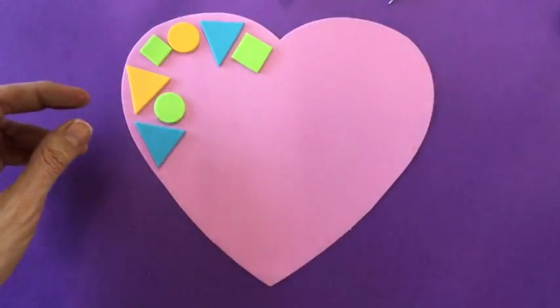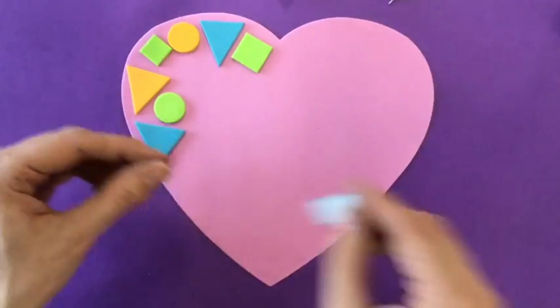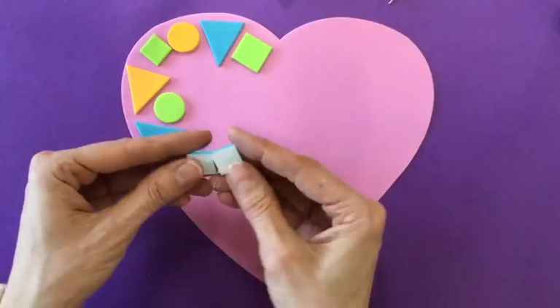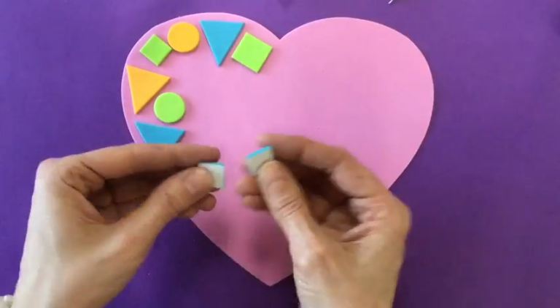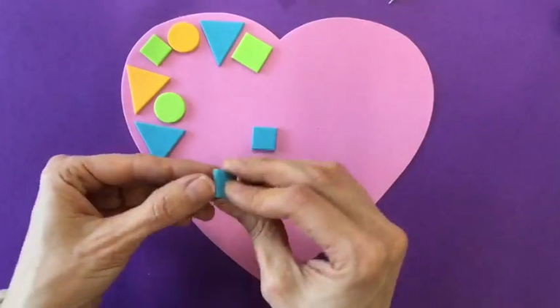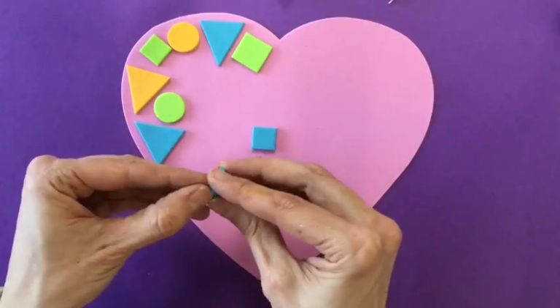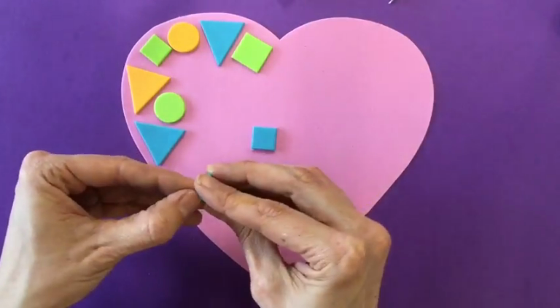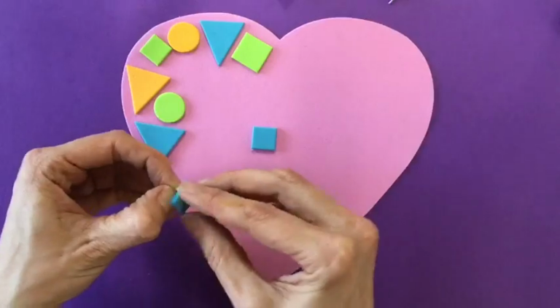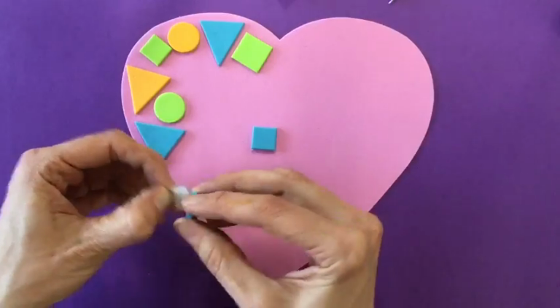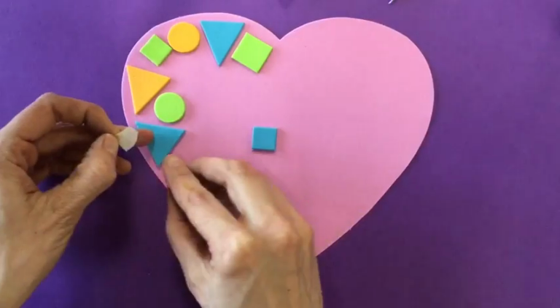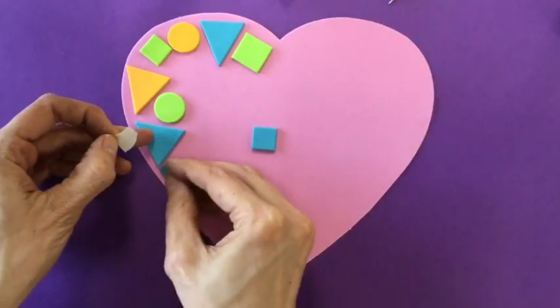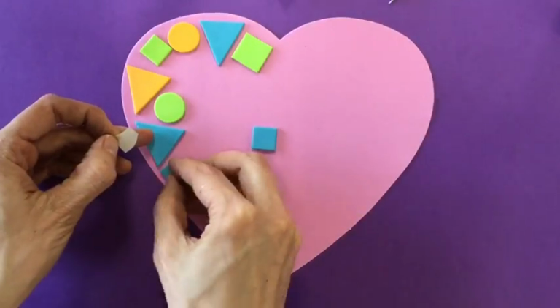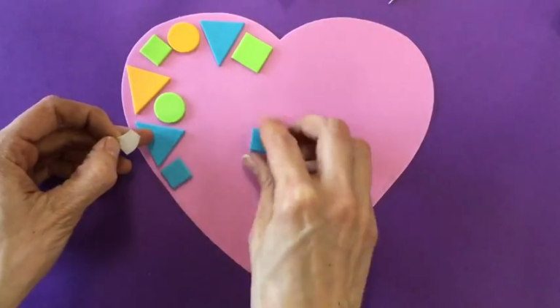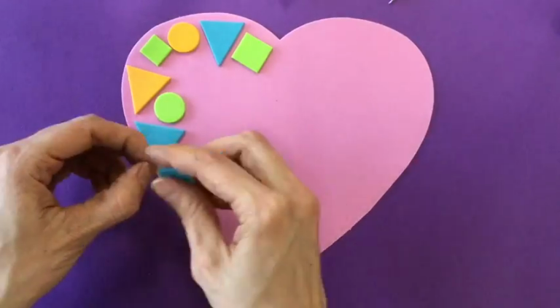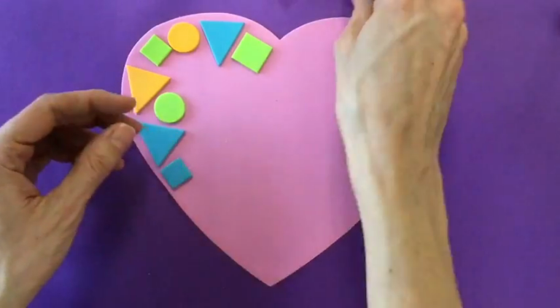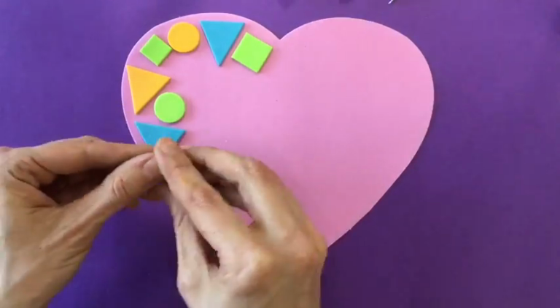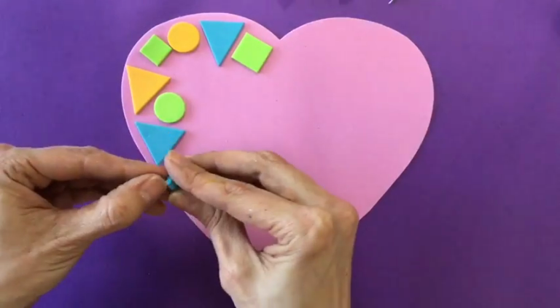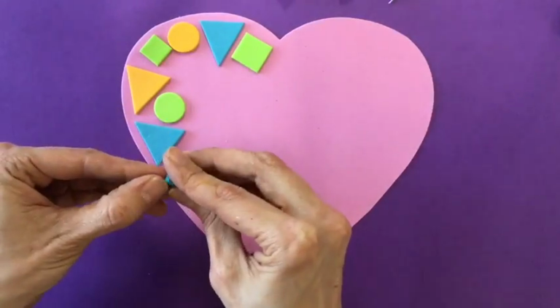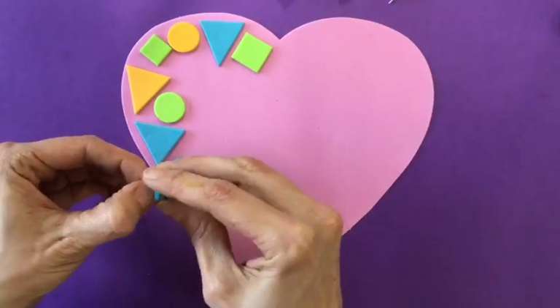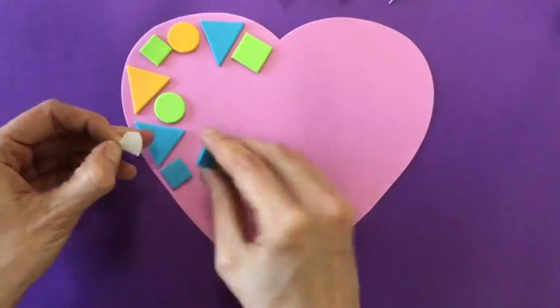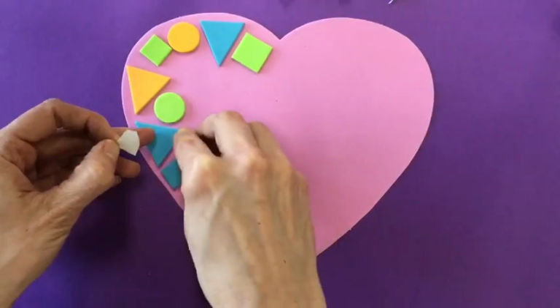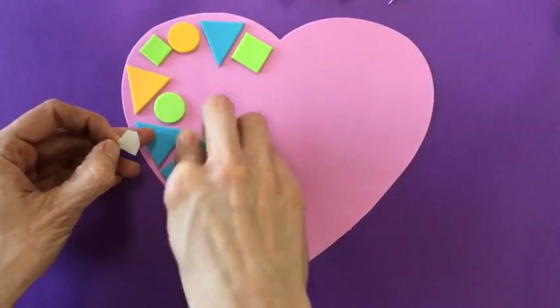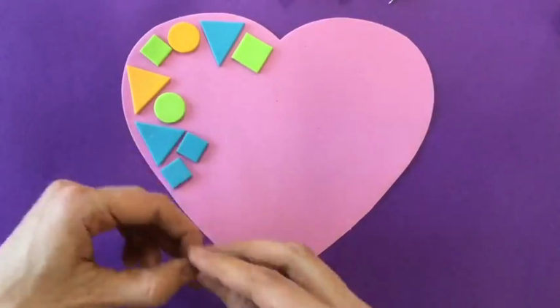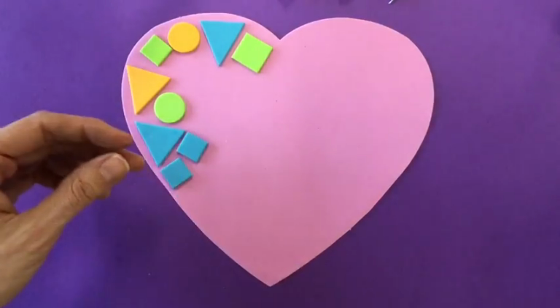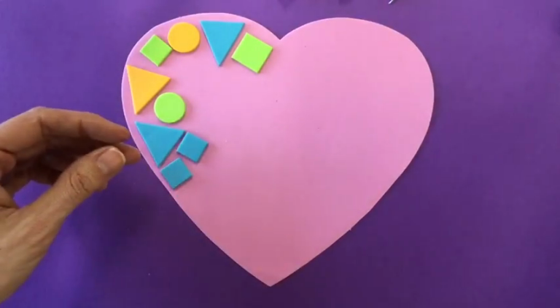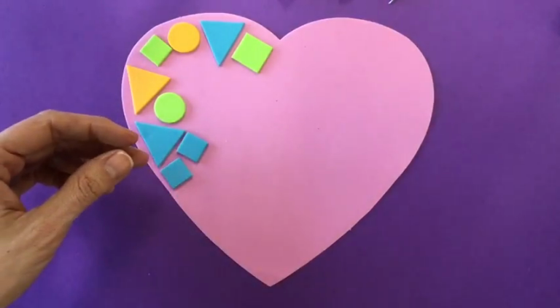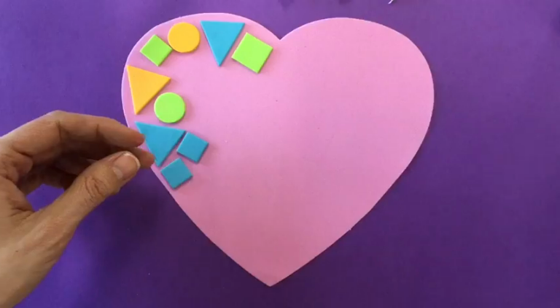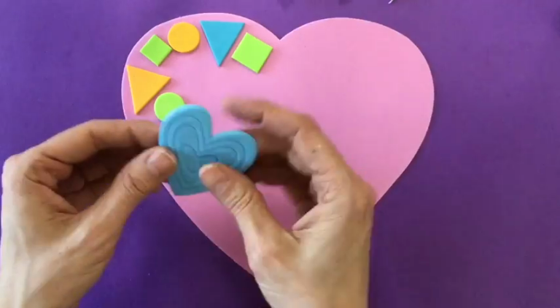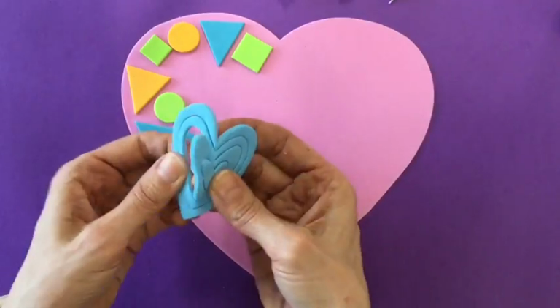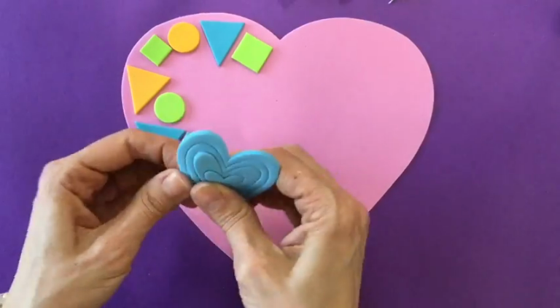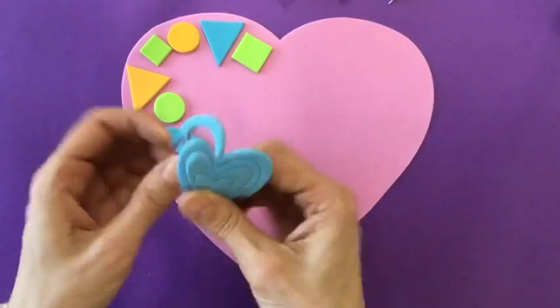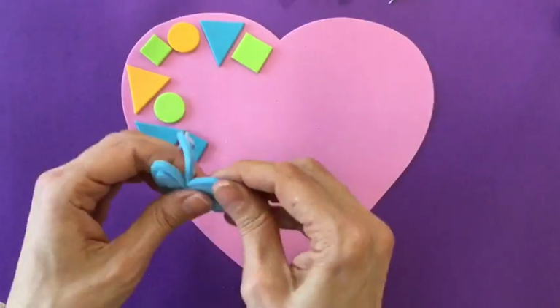I'm also trying to make sure that I don't make a big old mess with all those little pieces of paper that I'm peeling off of my heart. So I'm keeping them in a nice little neat stack.